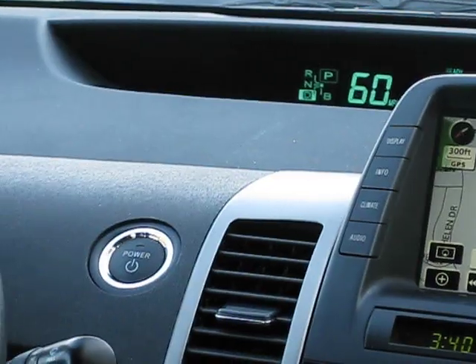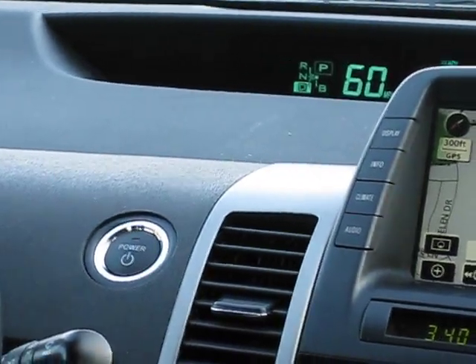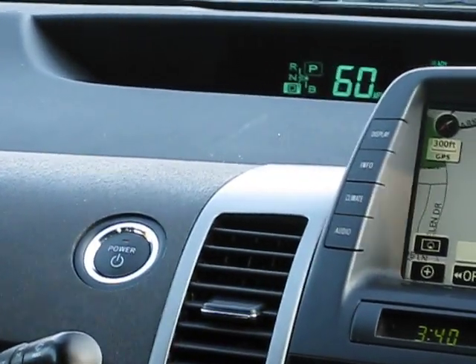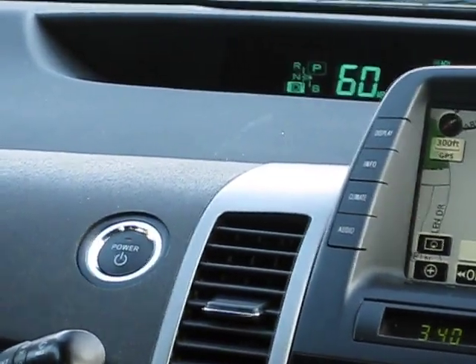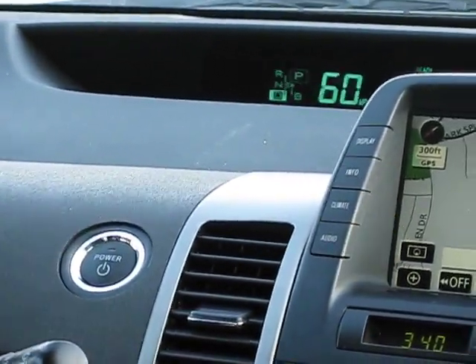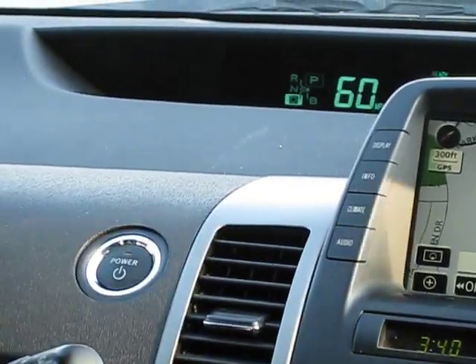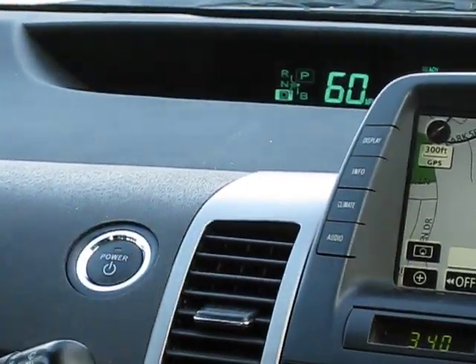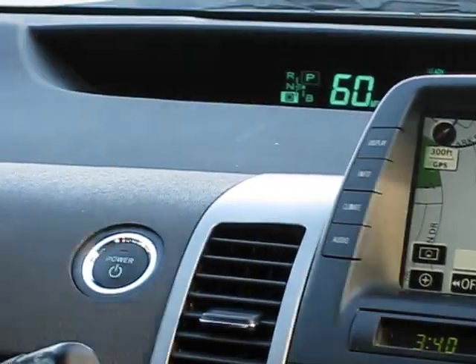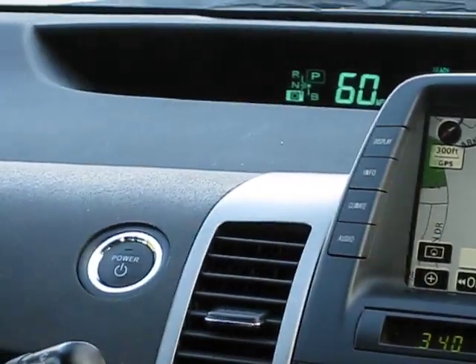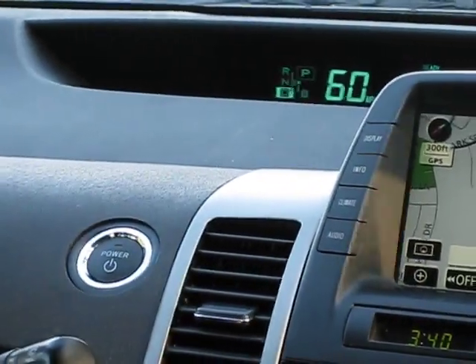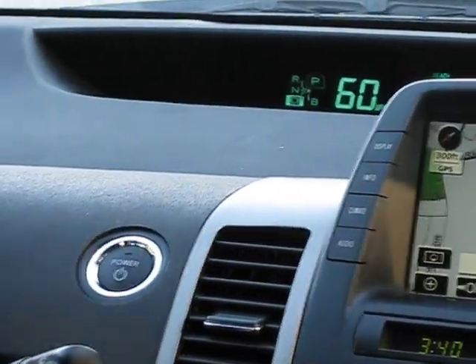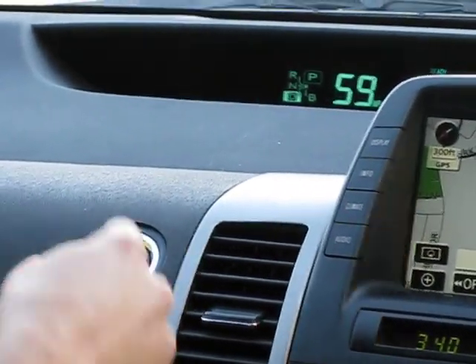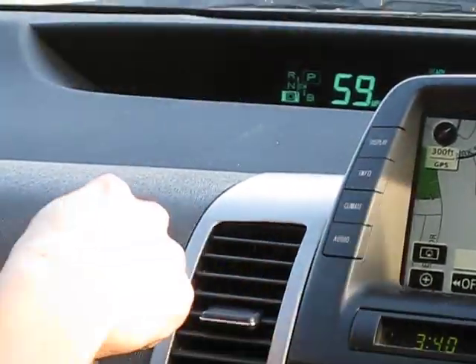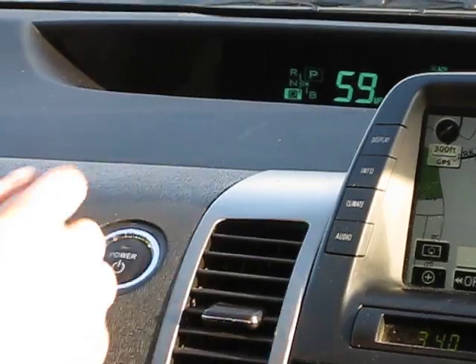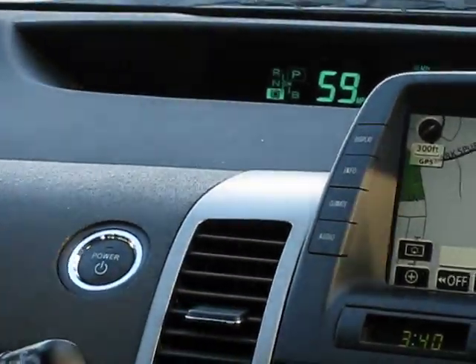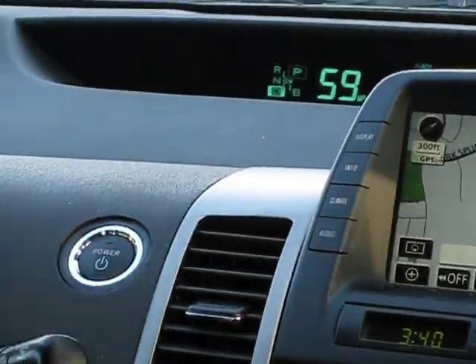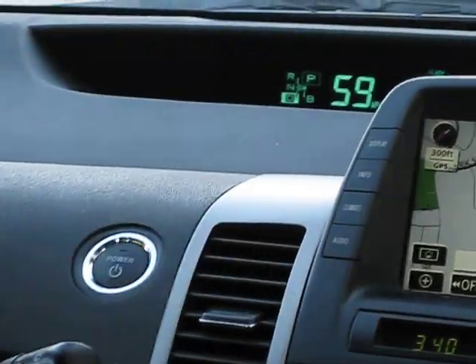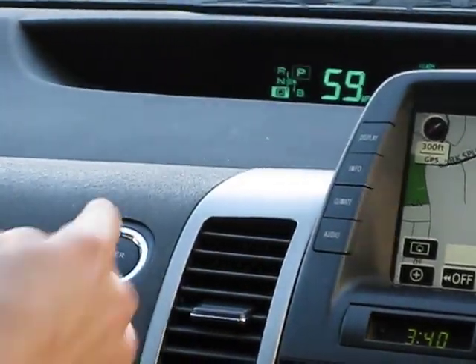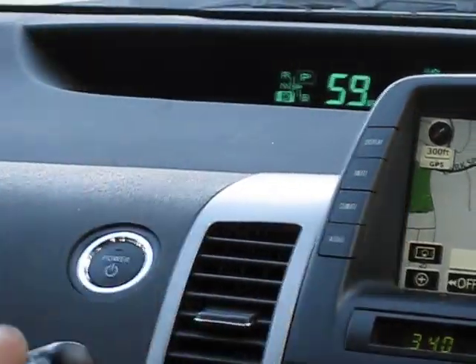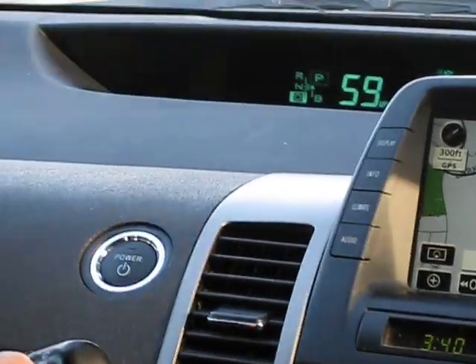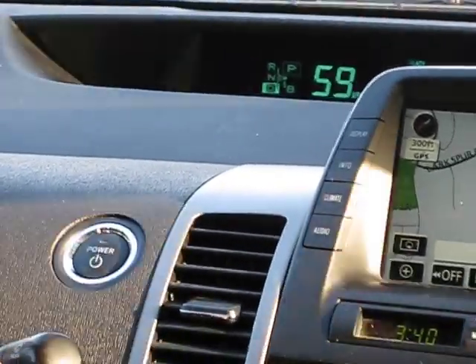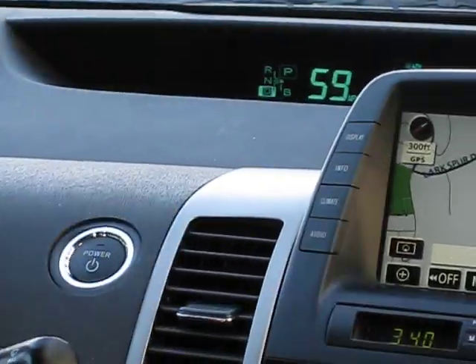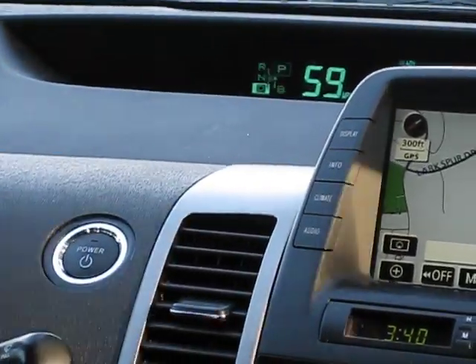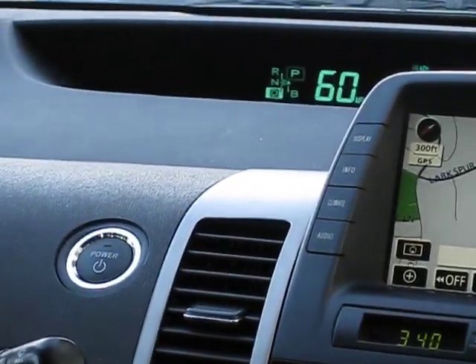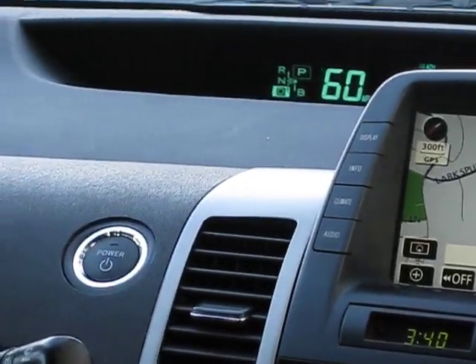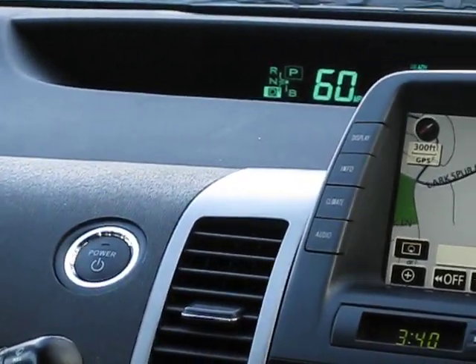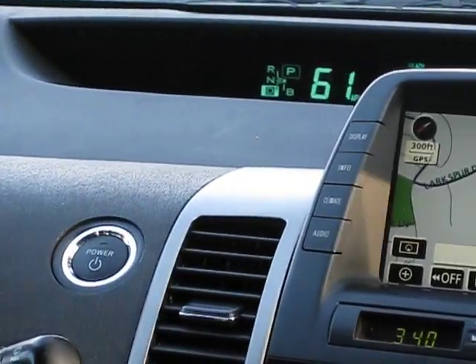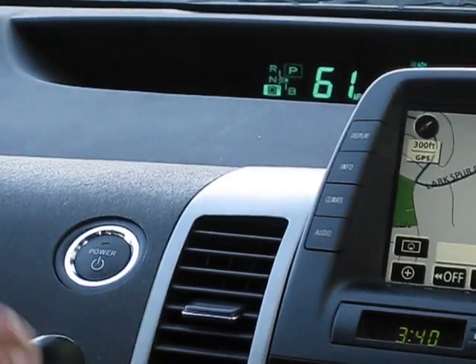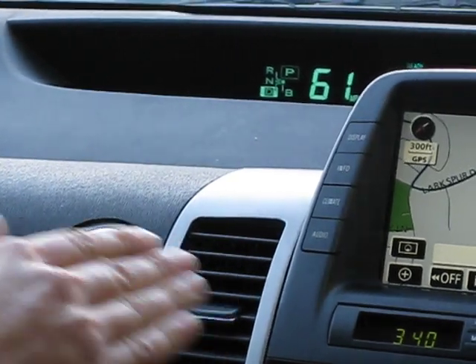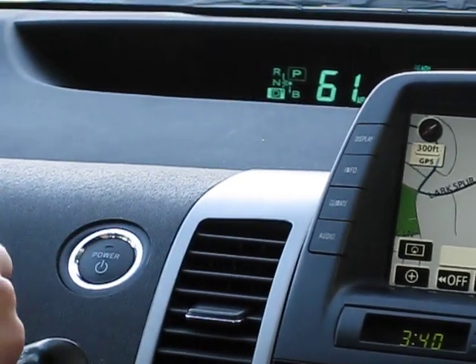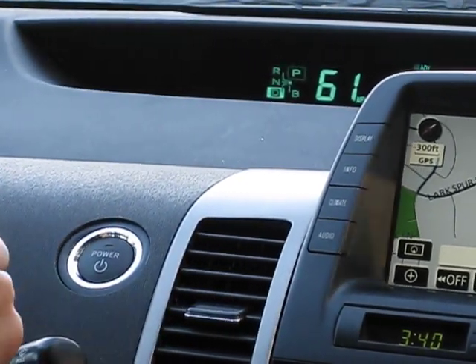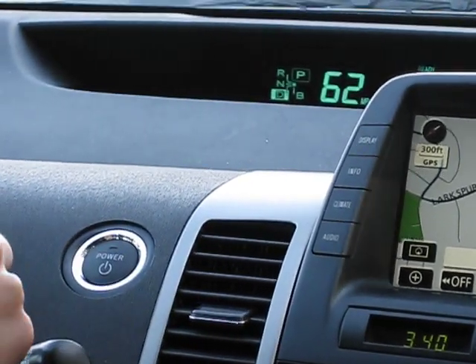This is probably the trickiest of the fail-safes because it's the one that you actually have to do something unusual, which is hold the power button down for three seconds for it to absolutely shut down the car.